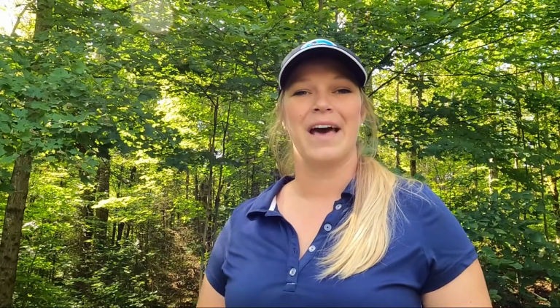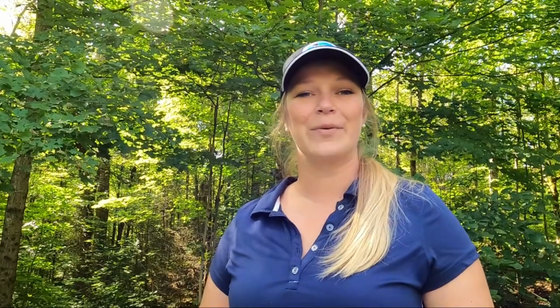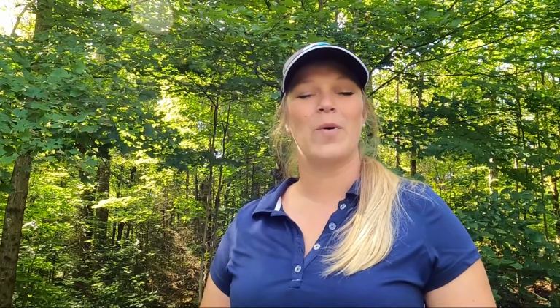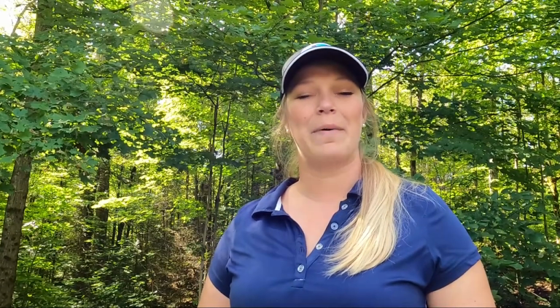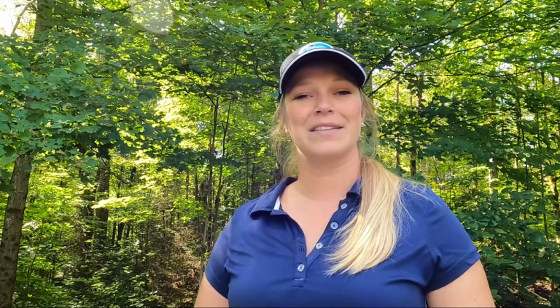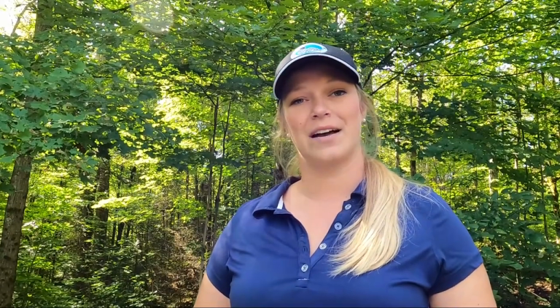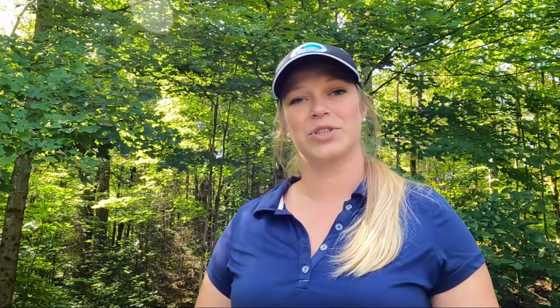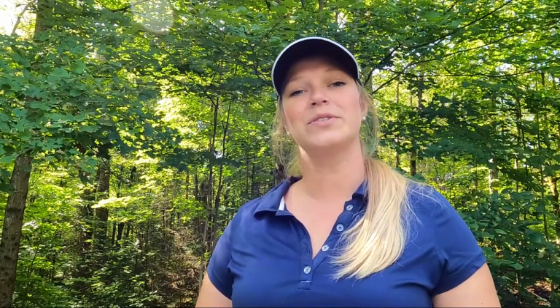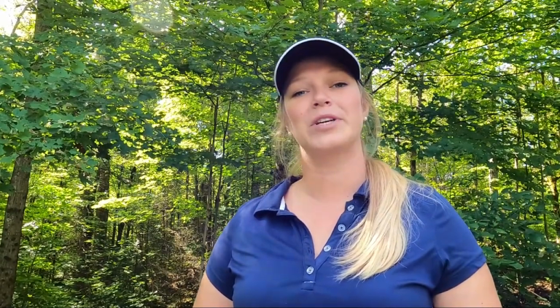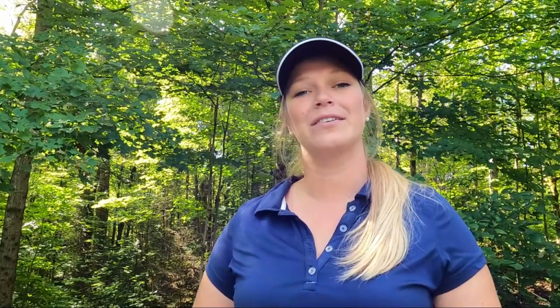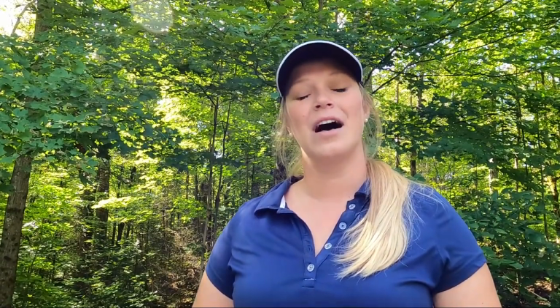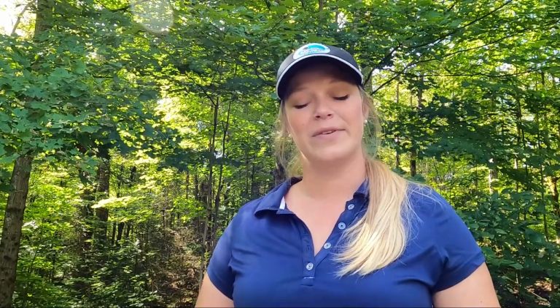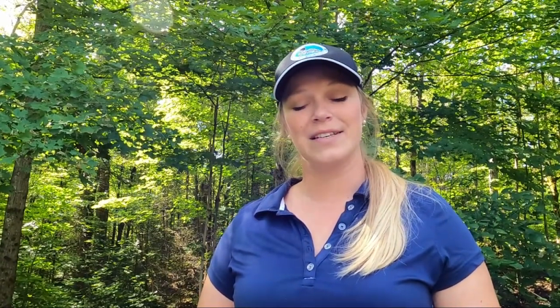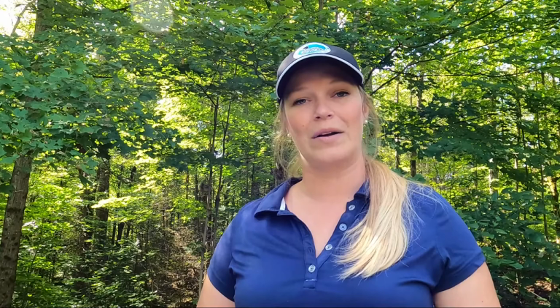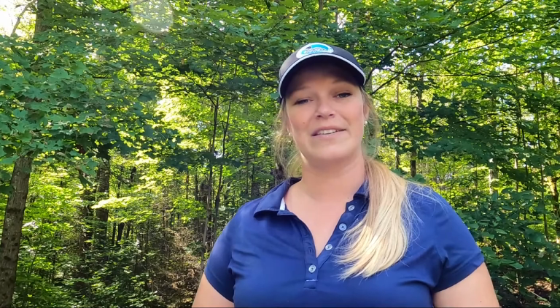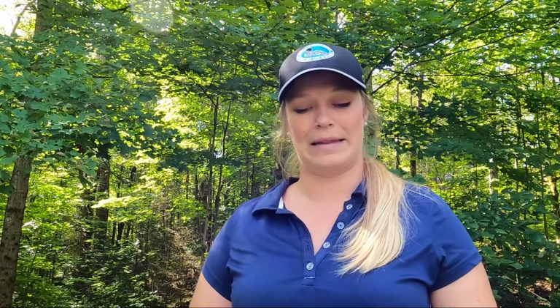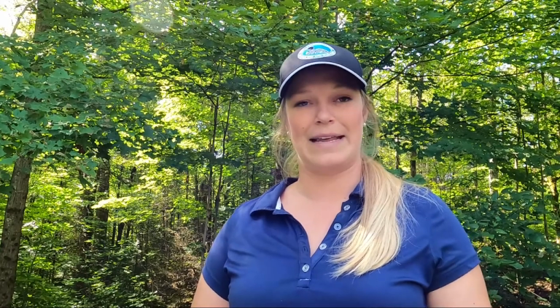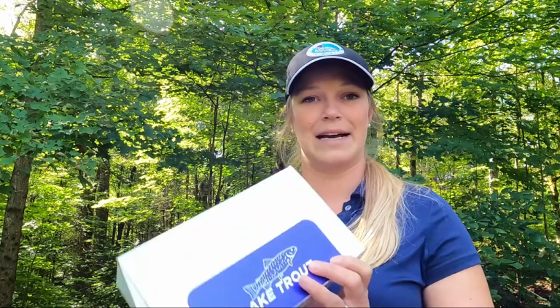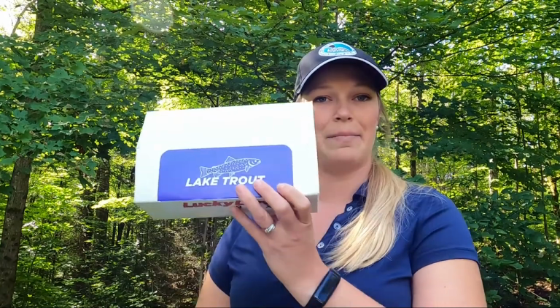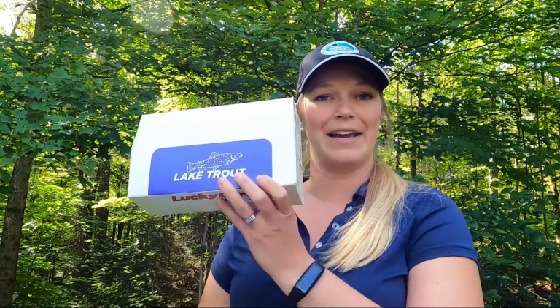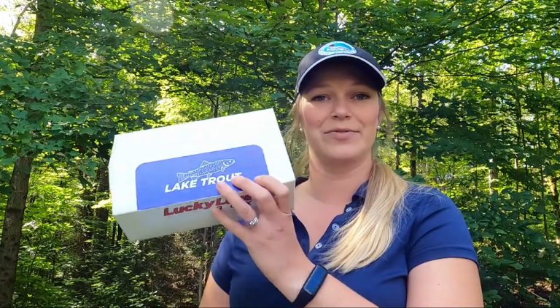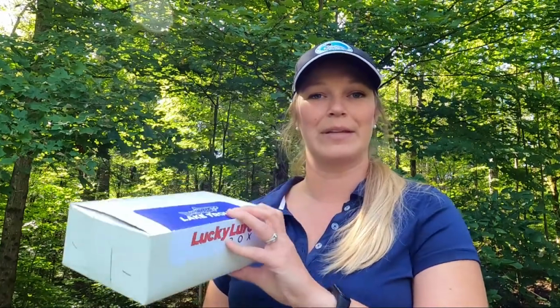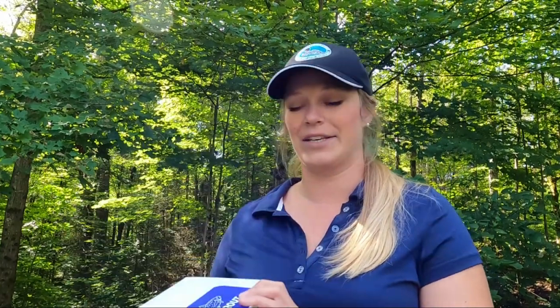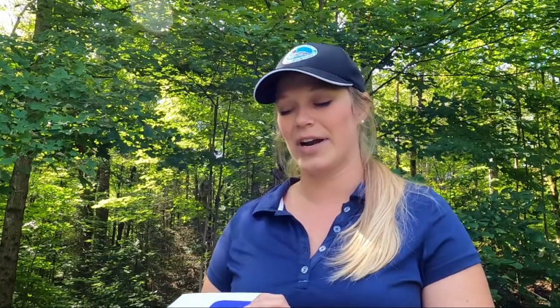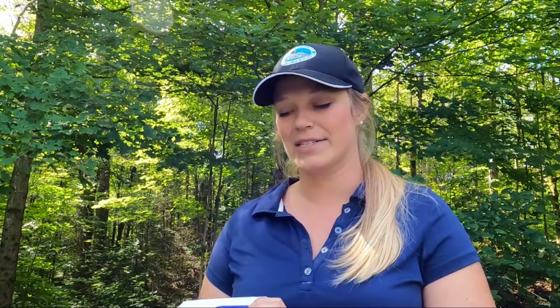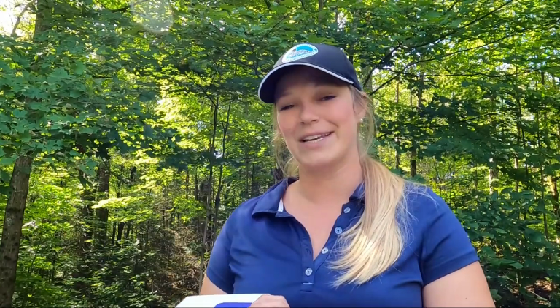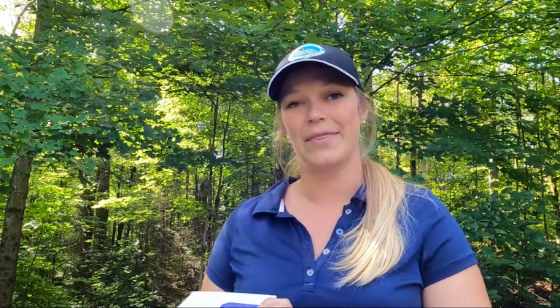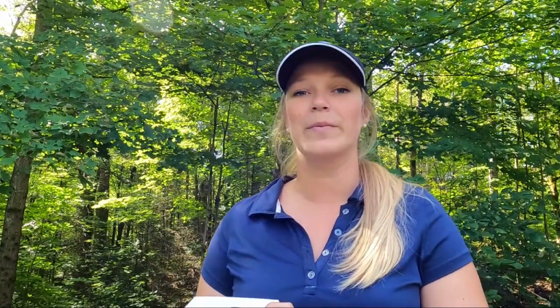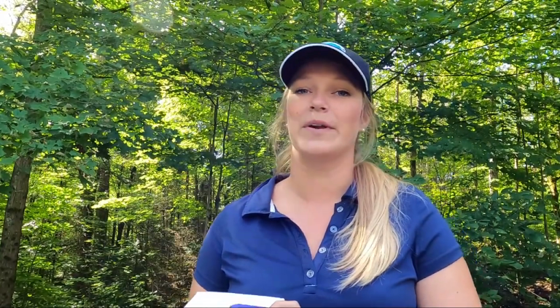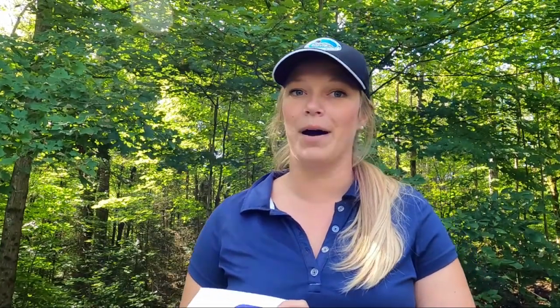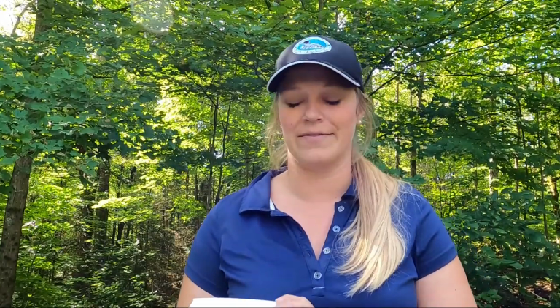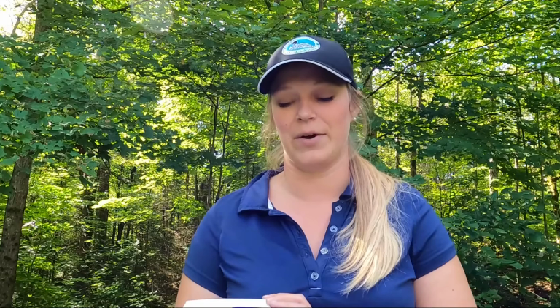Hi everyone and welcome back to the Tackle Share YouTube channel. A few days ago I received my latest package from Lucky Strike, so today I thought we would do an unboxing video.